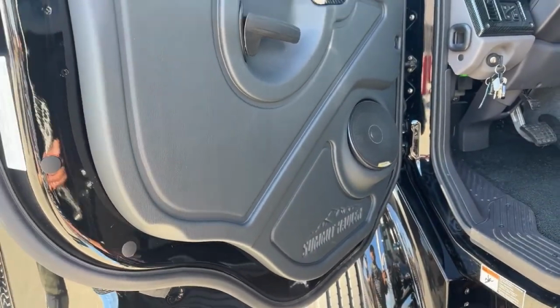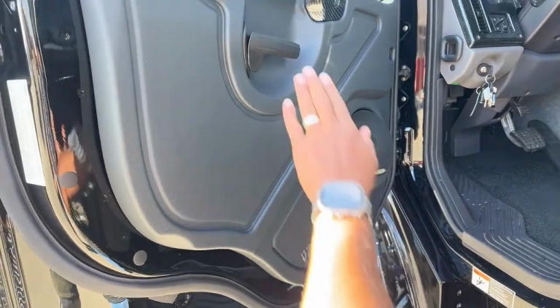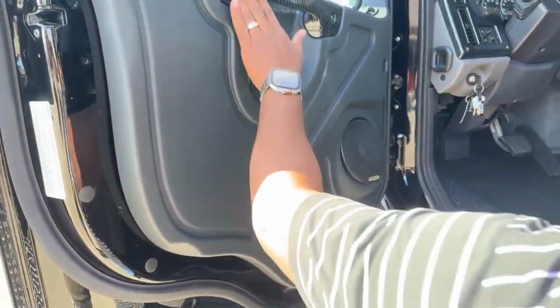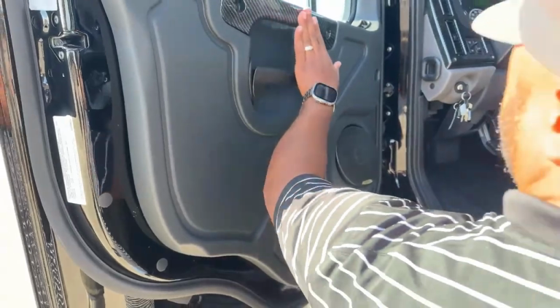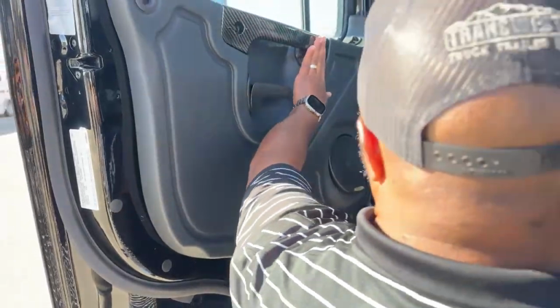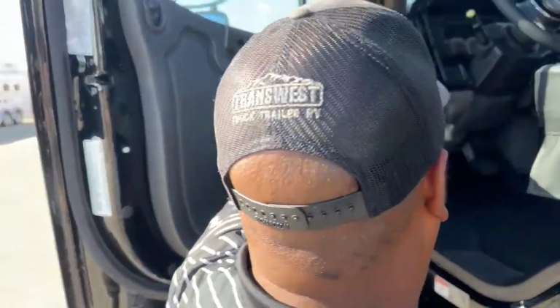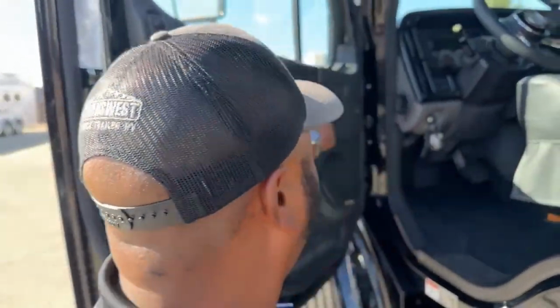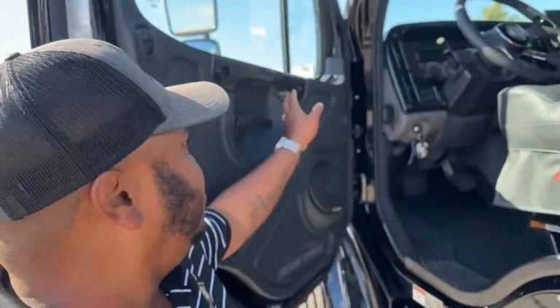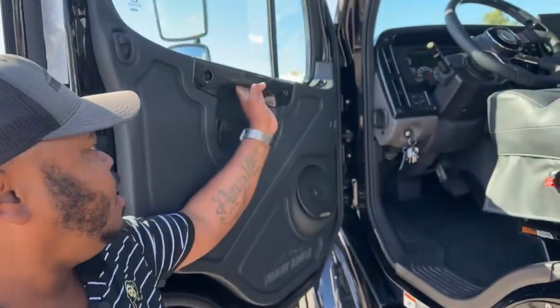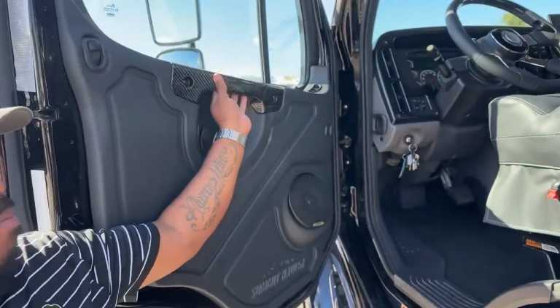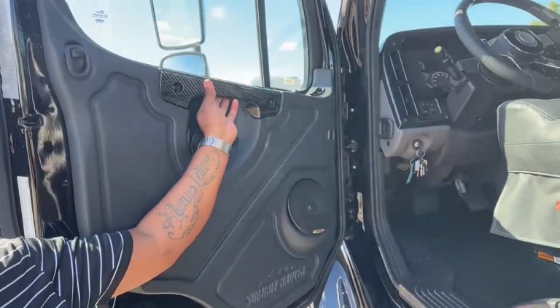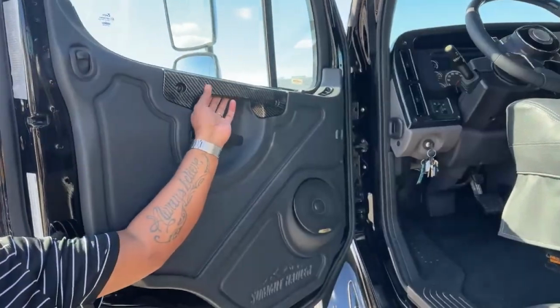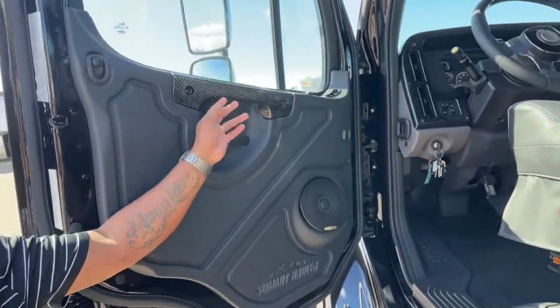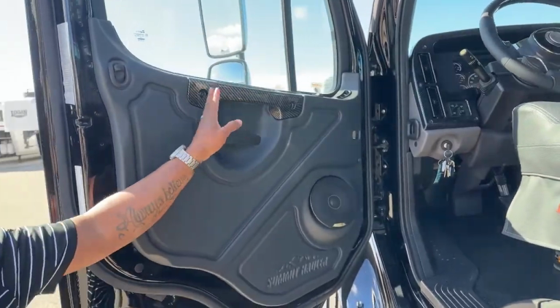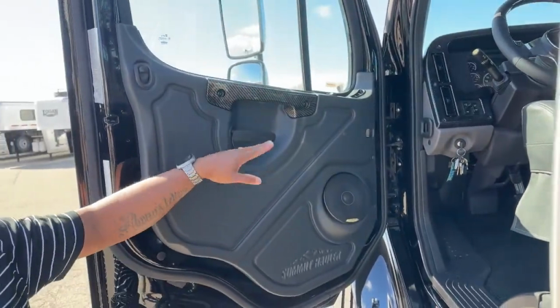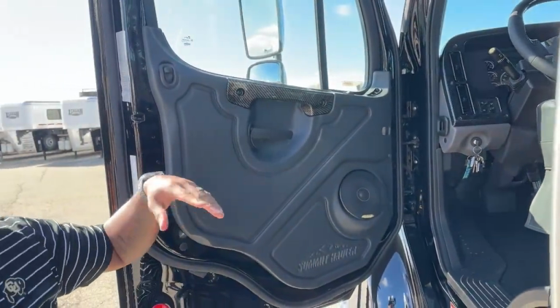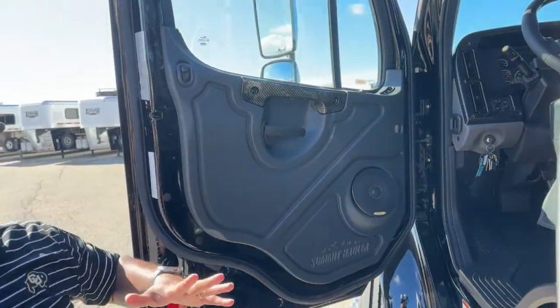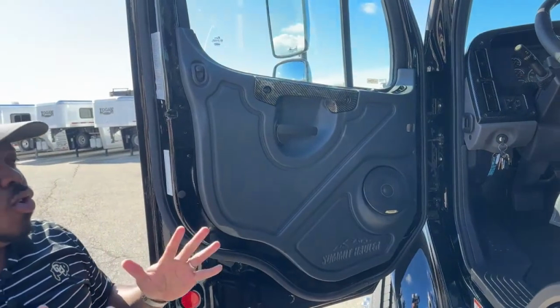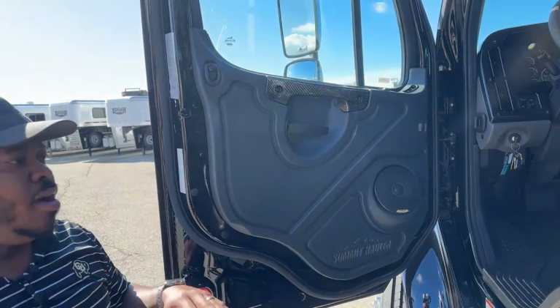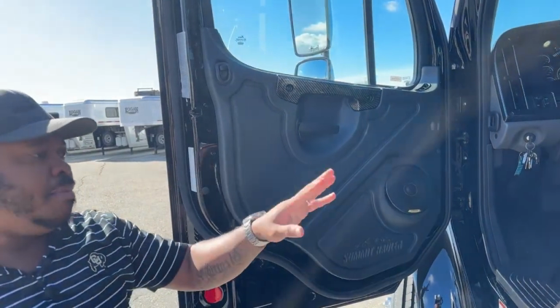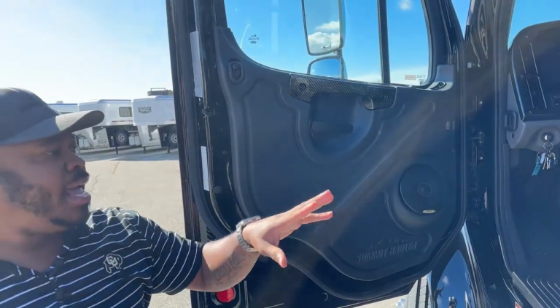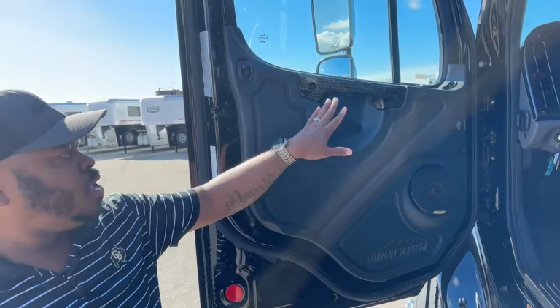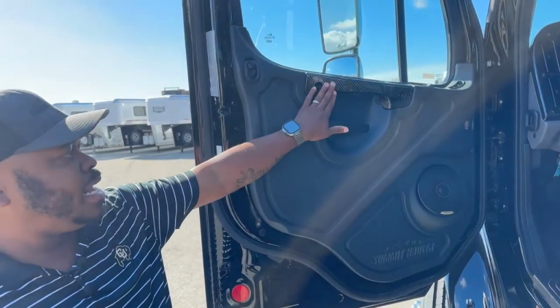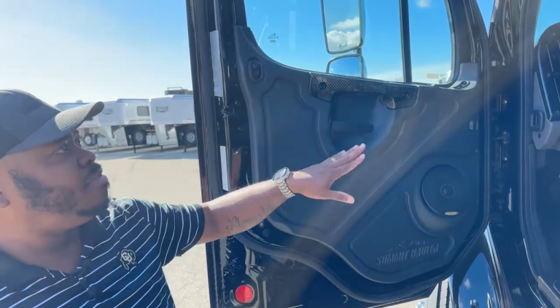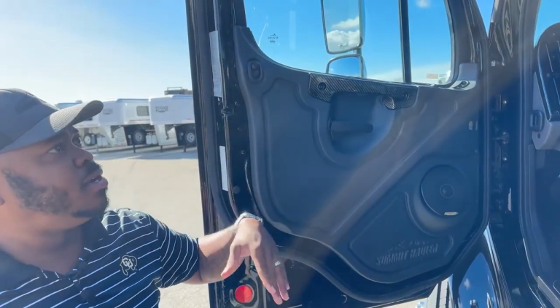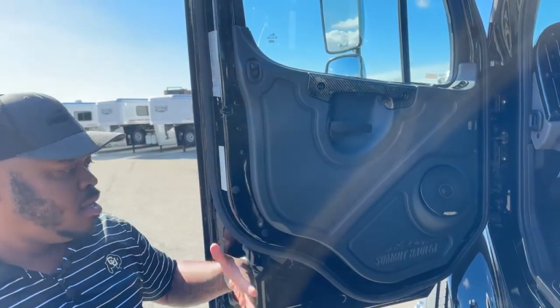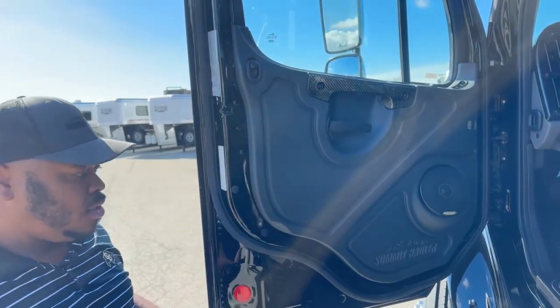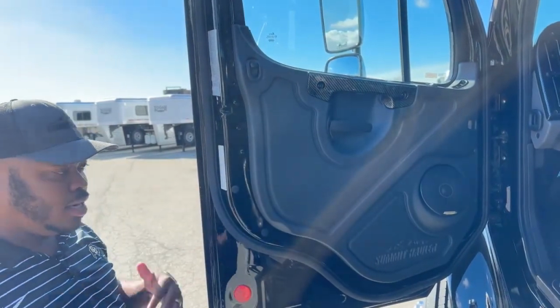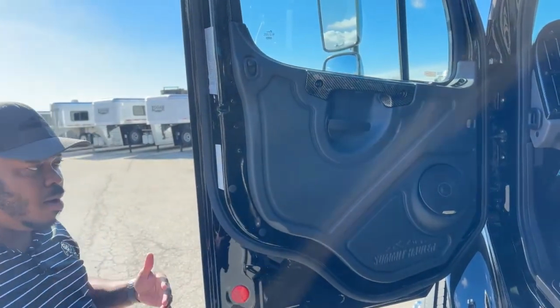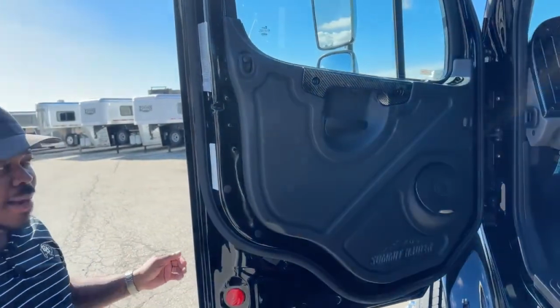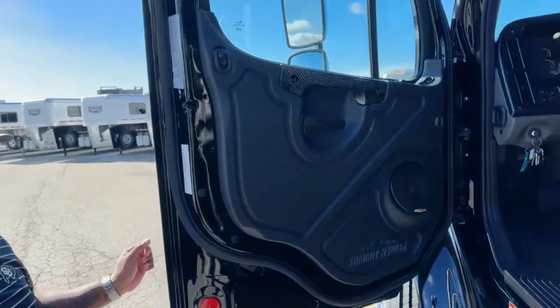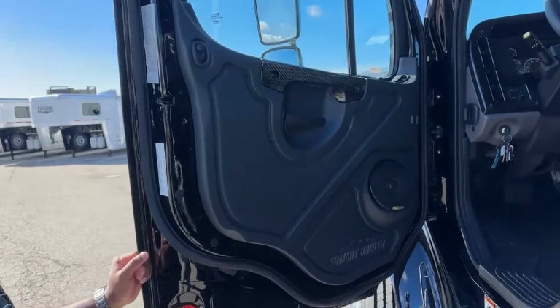One of the things we added to our Summit Haulers is the door panel — the same panel will be on all four doors with a Kenwood speaker. We sometimes change speakers depending on availability, so in some units you'll find the Kiko sound system or the Kenwood. We also have a two-tone interior with the black handles and a carbon fiber look, which pops the black a little bit more.